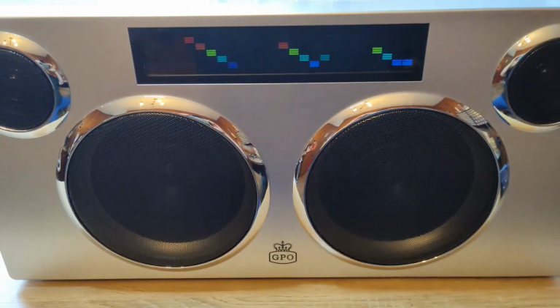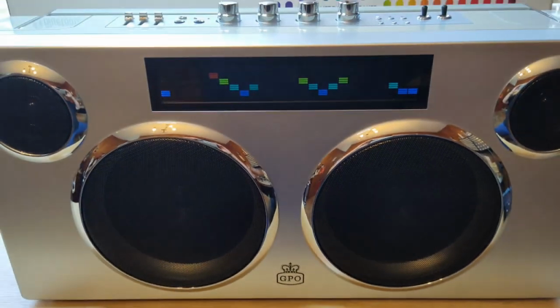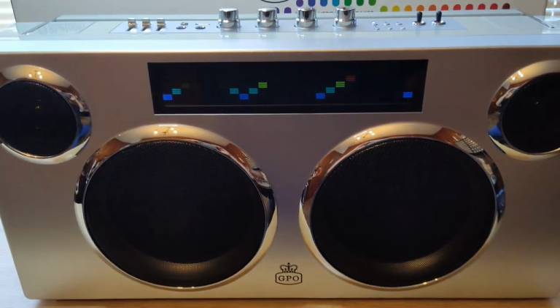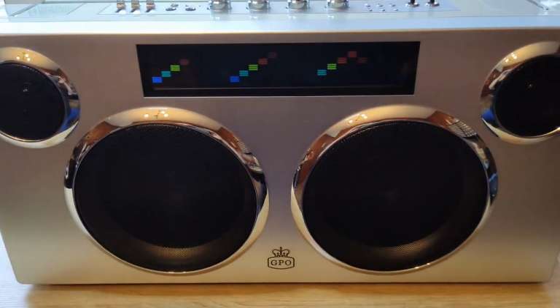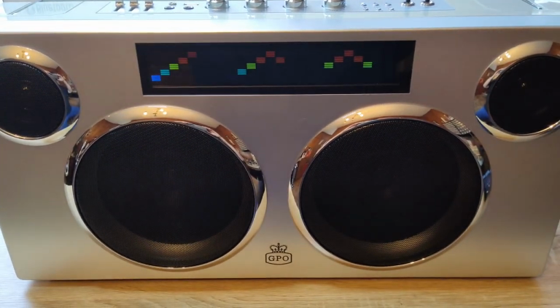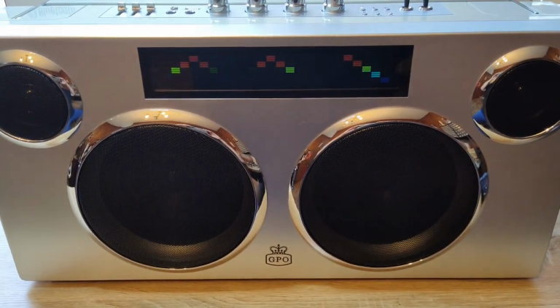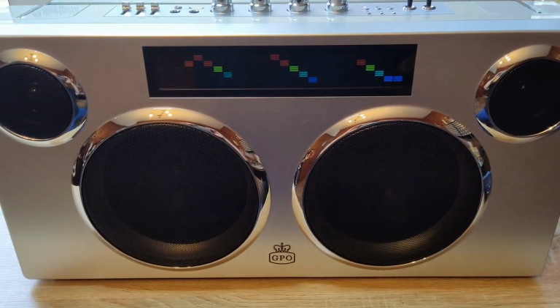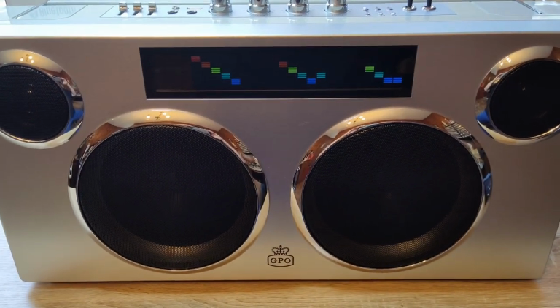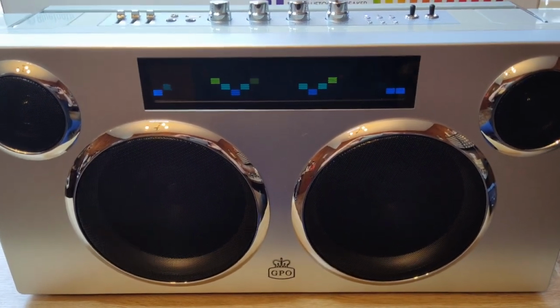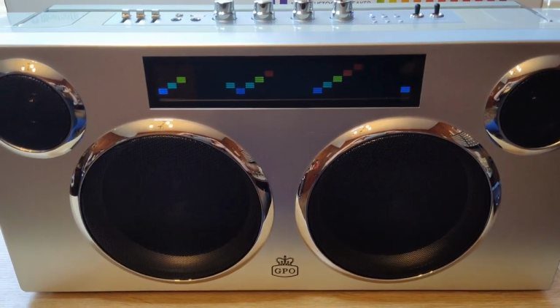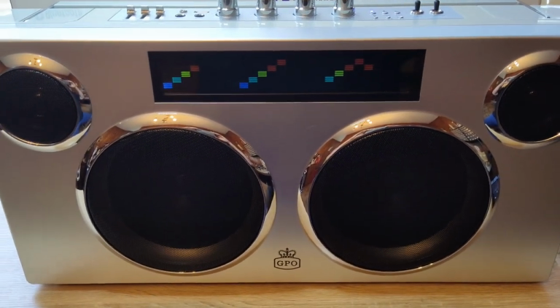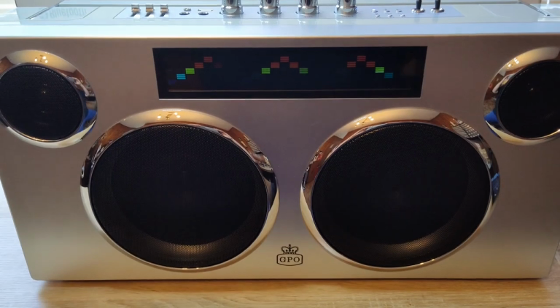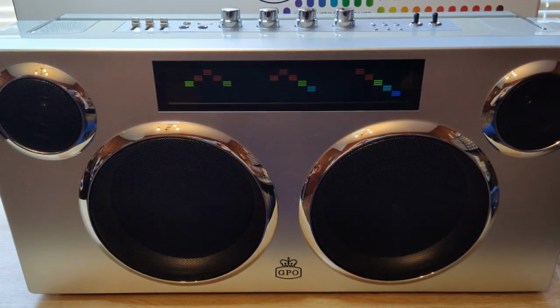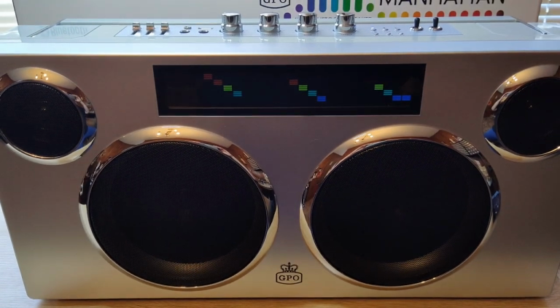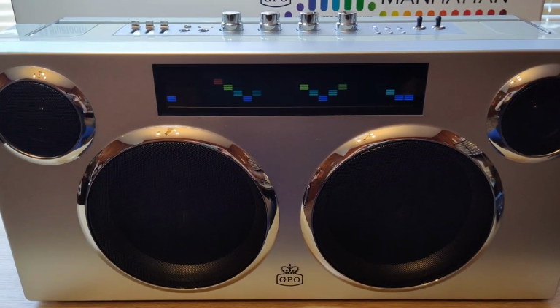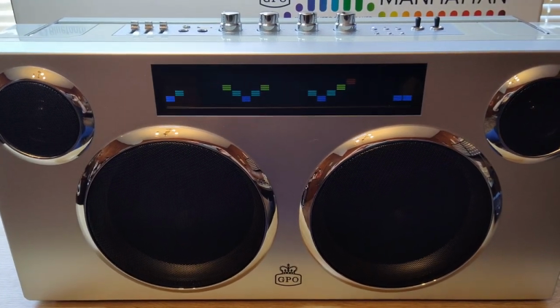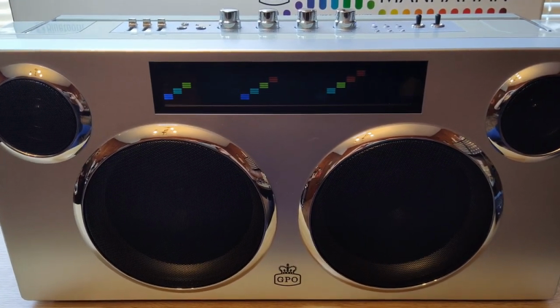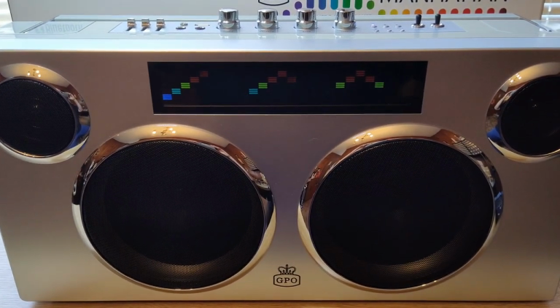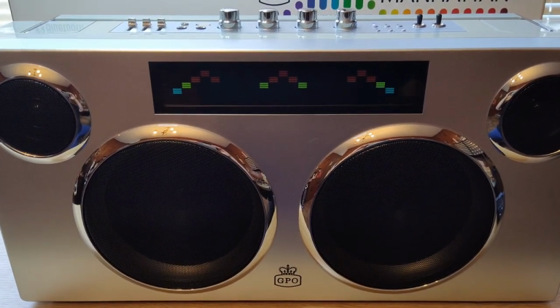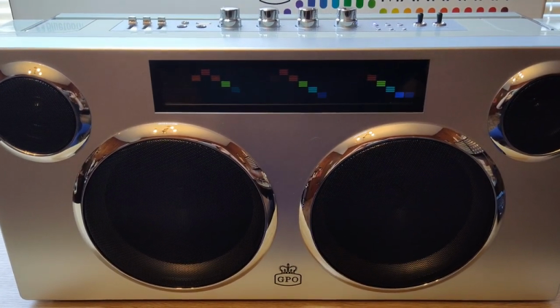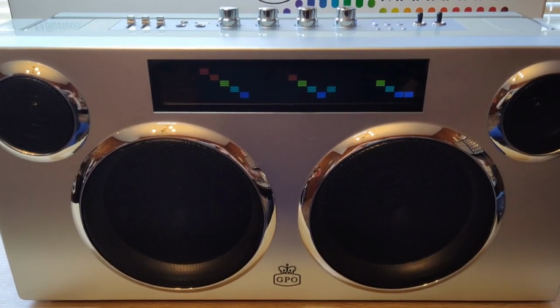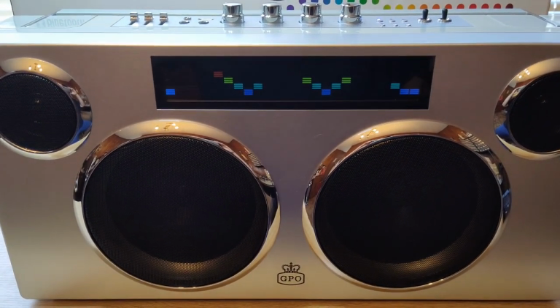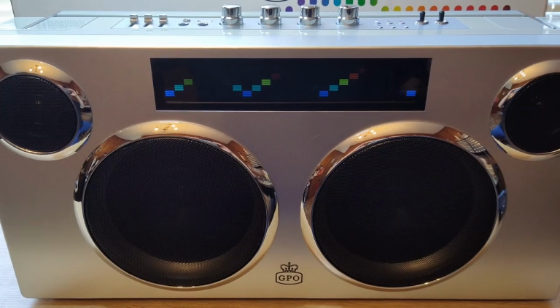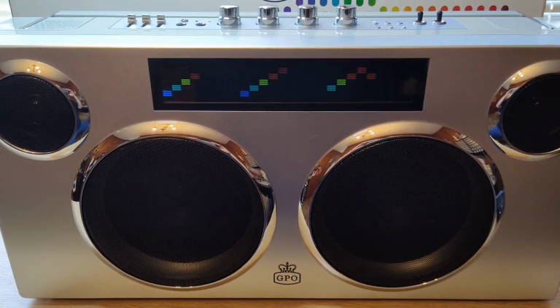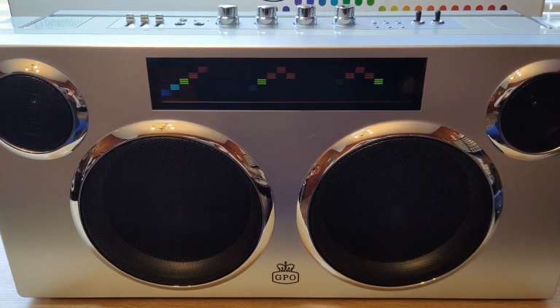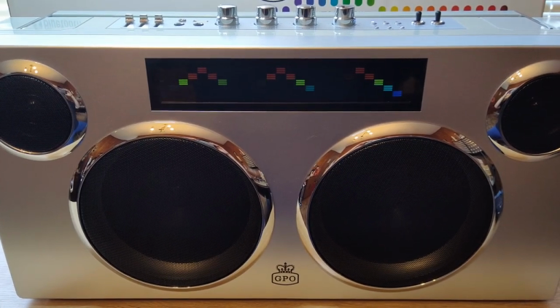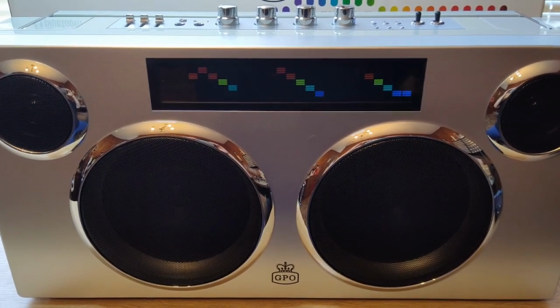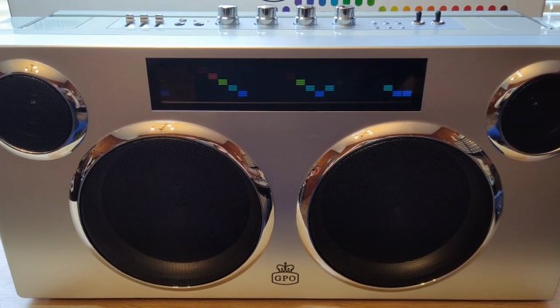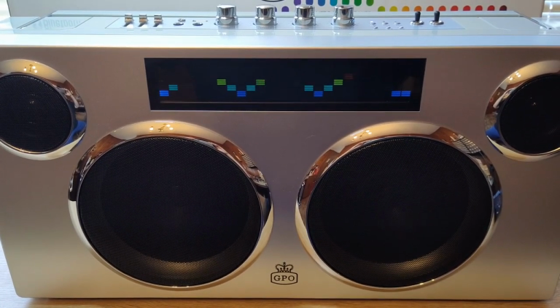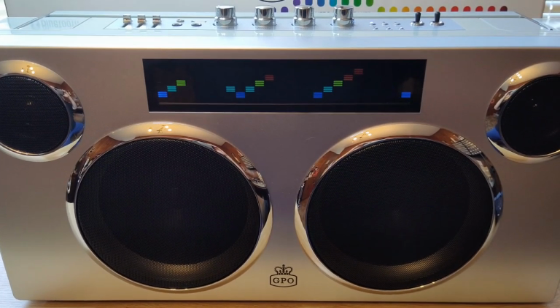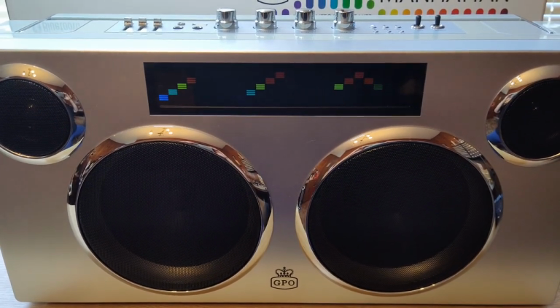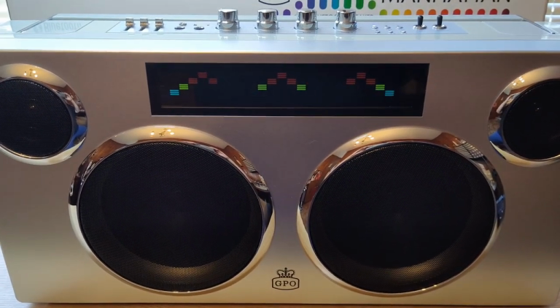Hey folks, got a new item here. It's the GPO Manhattan. Not much information about this on YouTube, so I figured I'd make a video of it. I purchased this off of Target for $110, brand new.